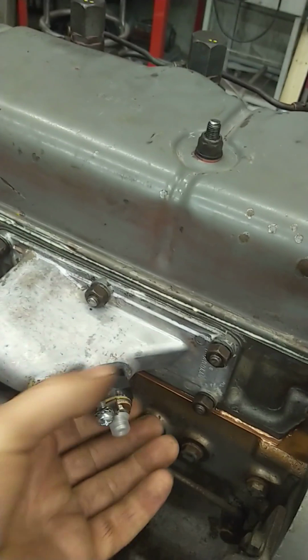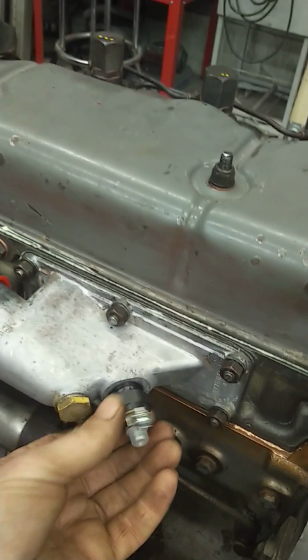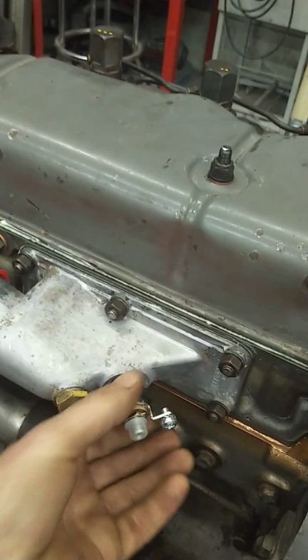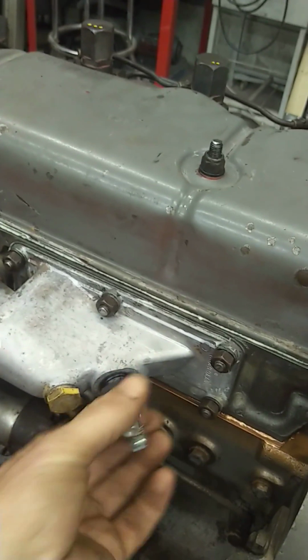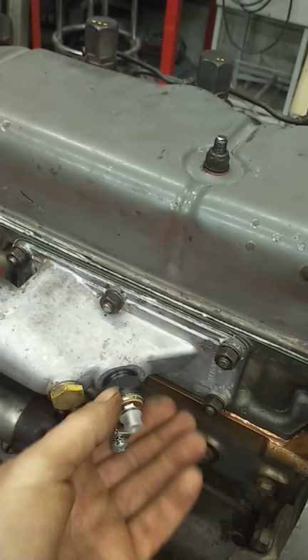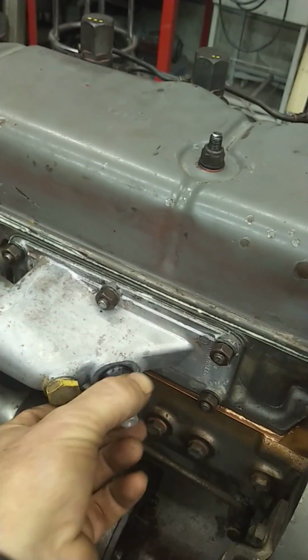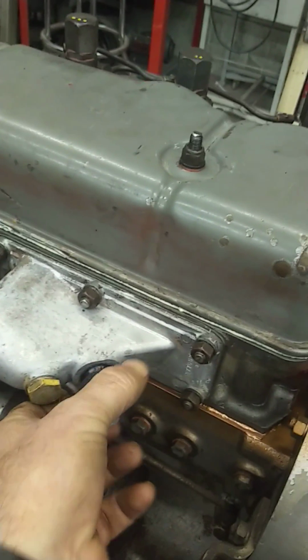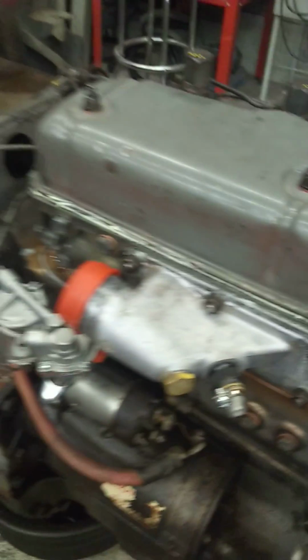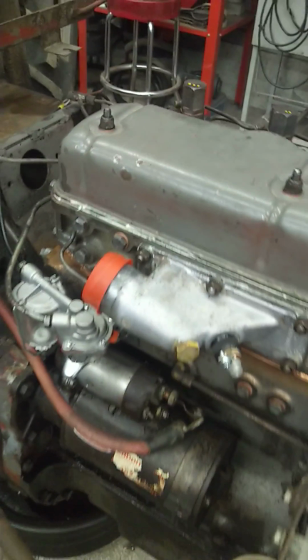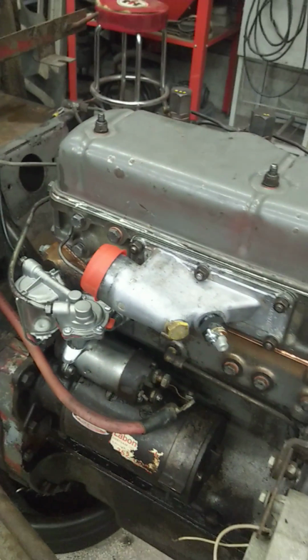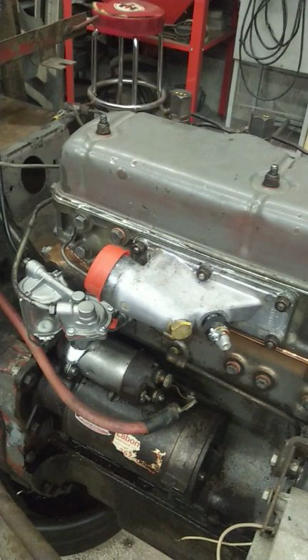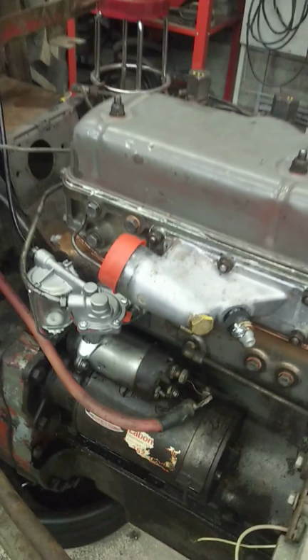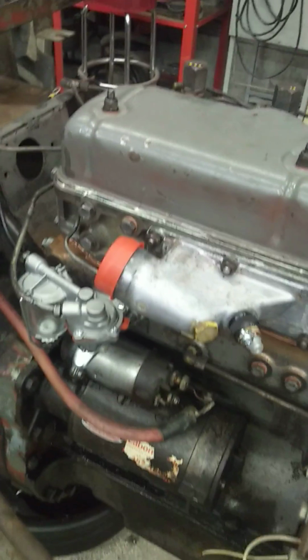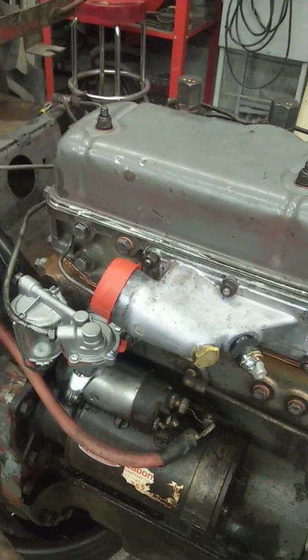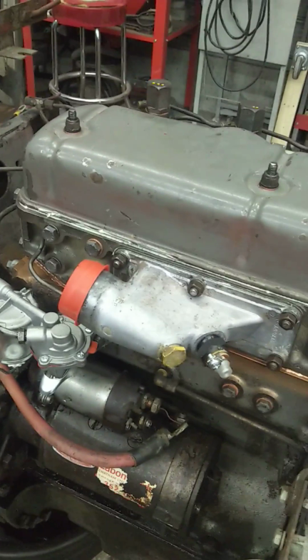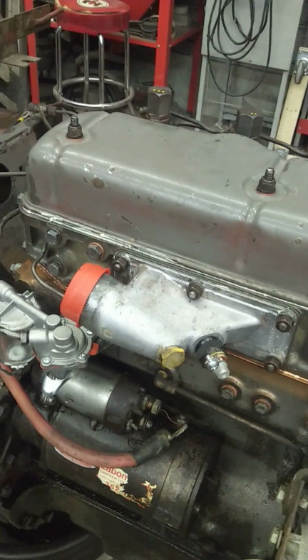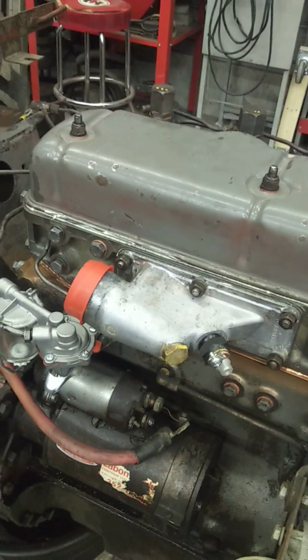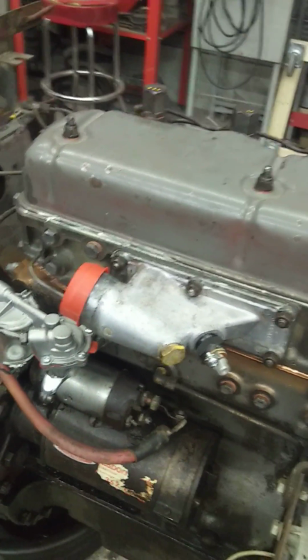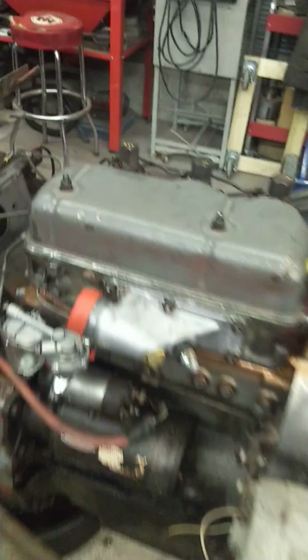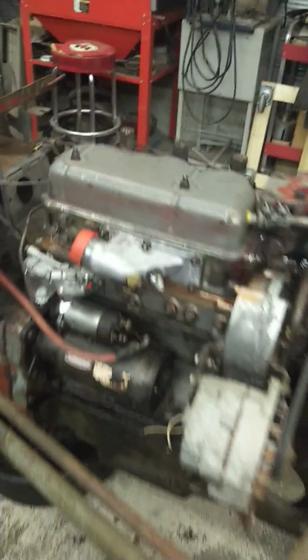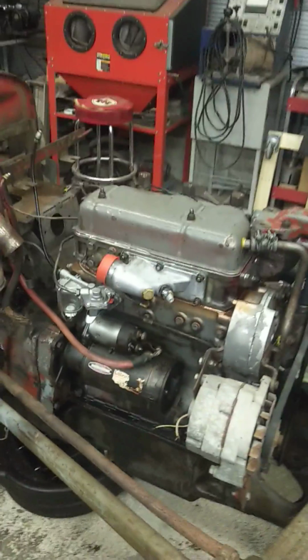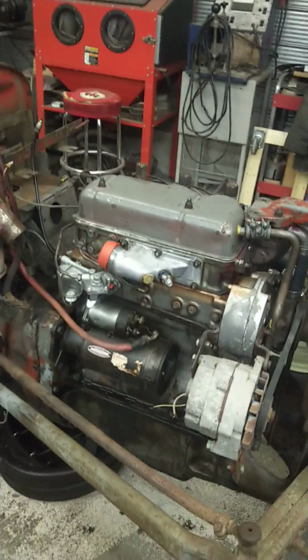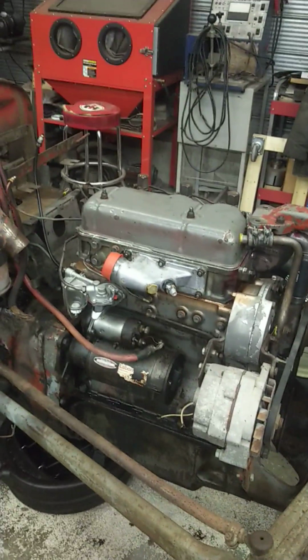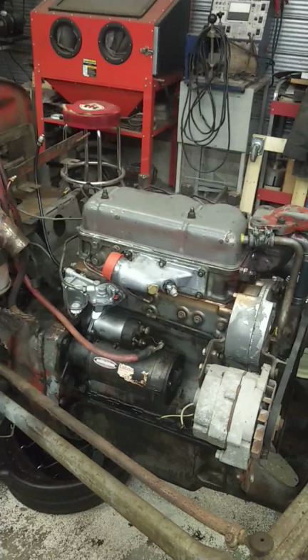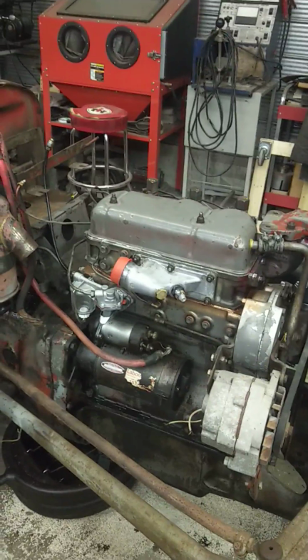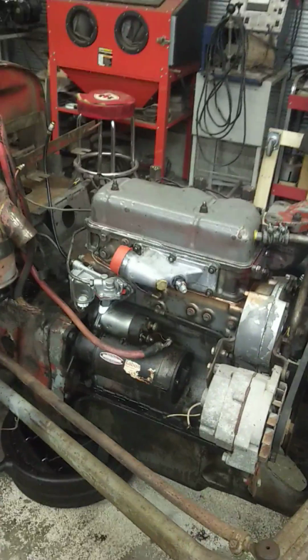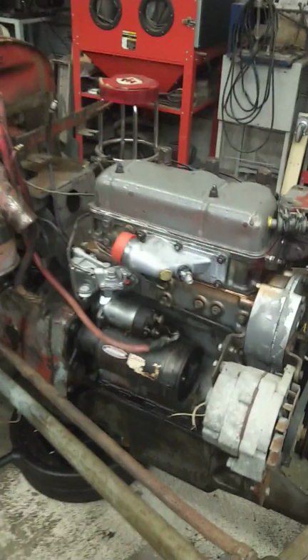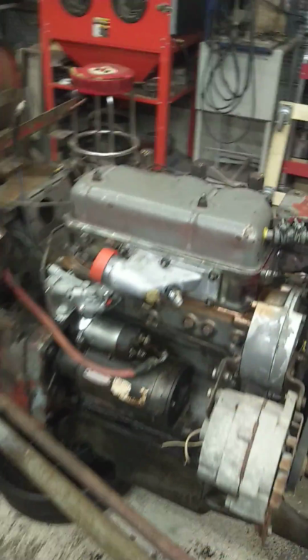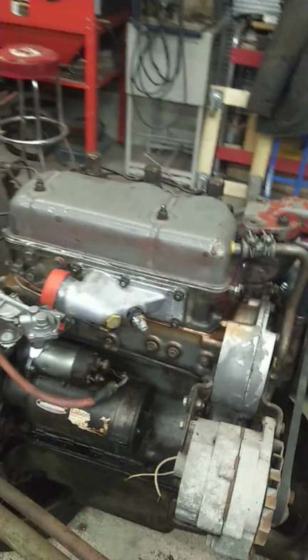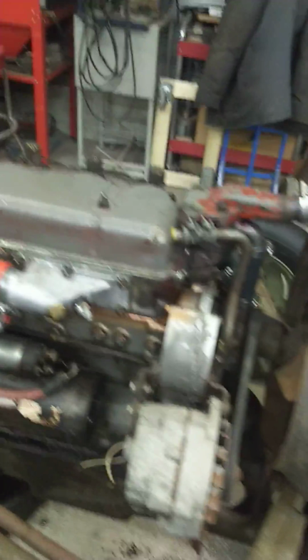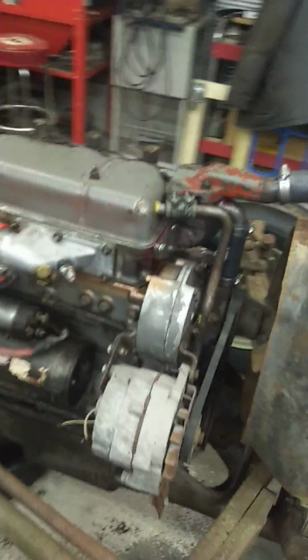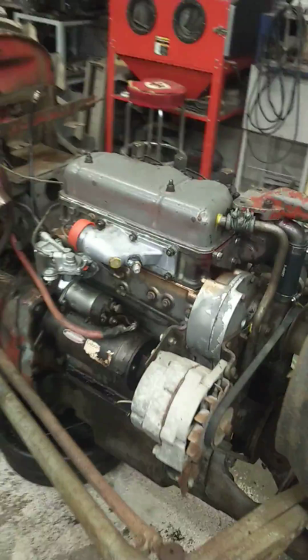So when you use that, it starts a little fire inside the manifold and heats the air up, and that gives you a lot better cold starting. That works a lot better than ether if you ask me.